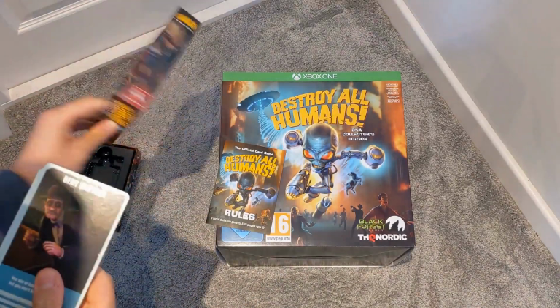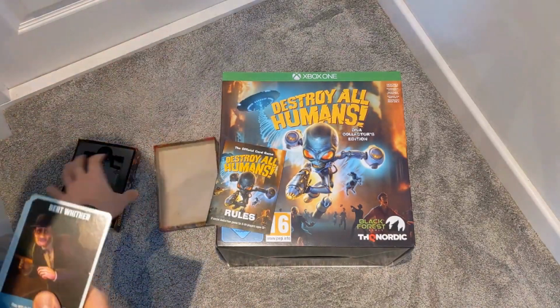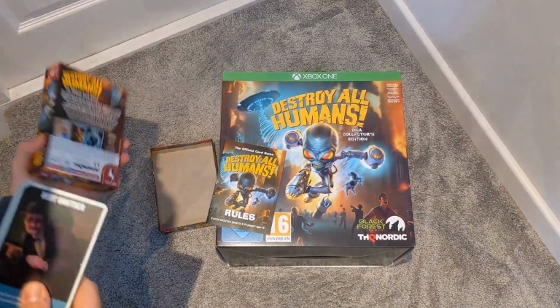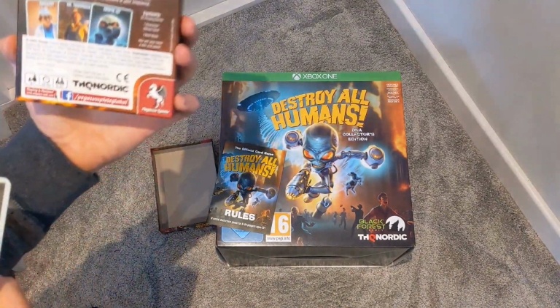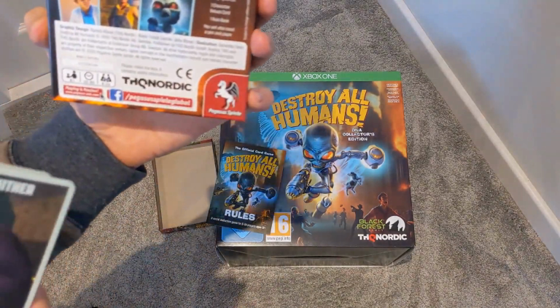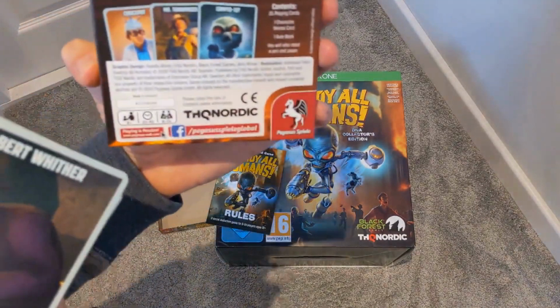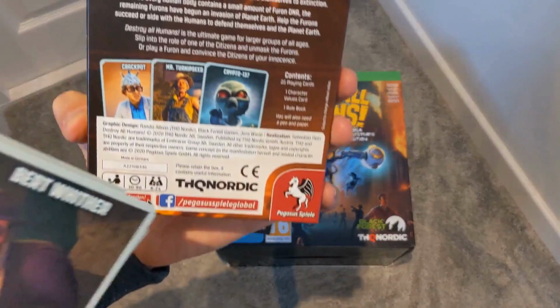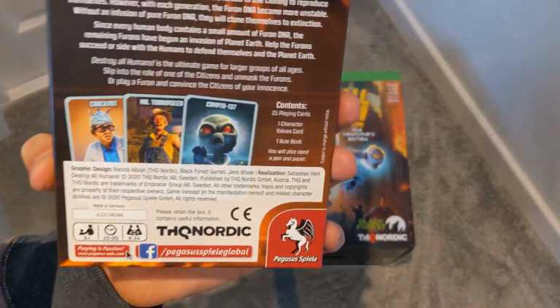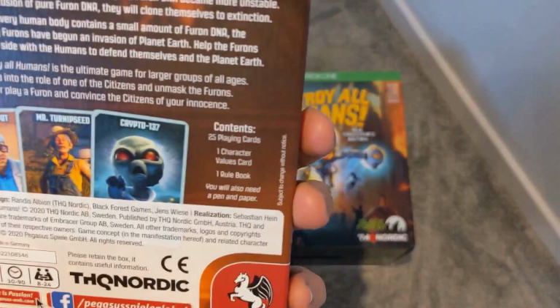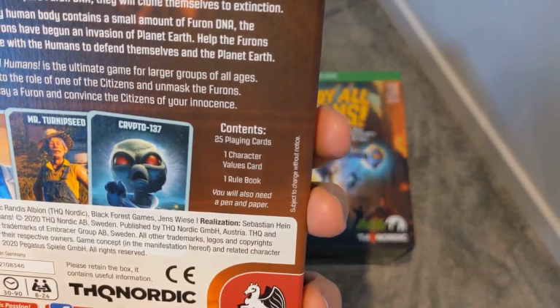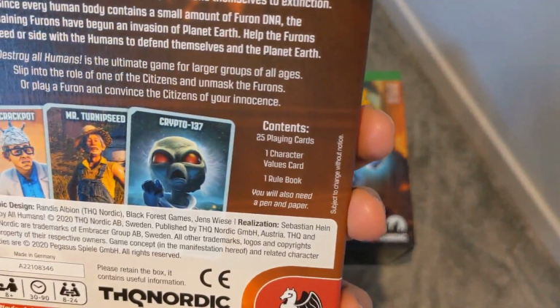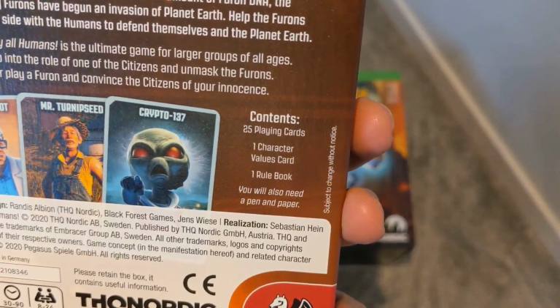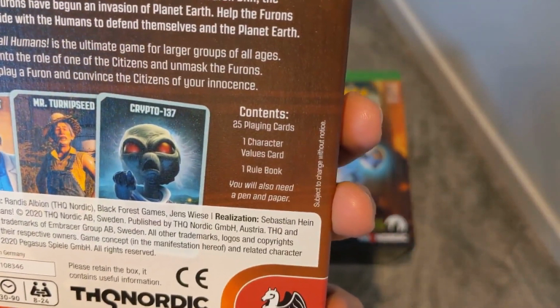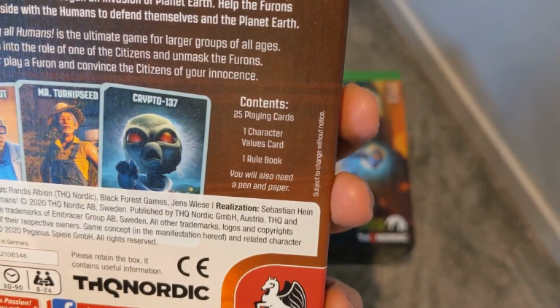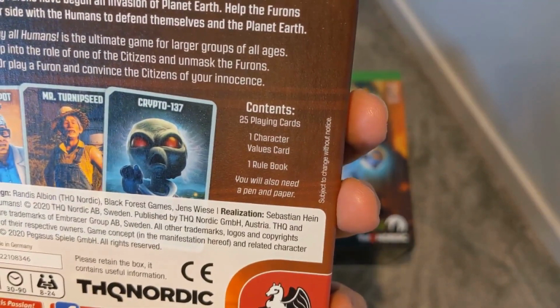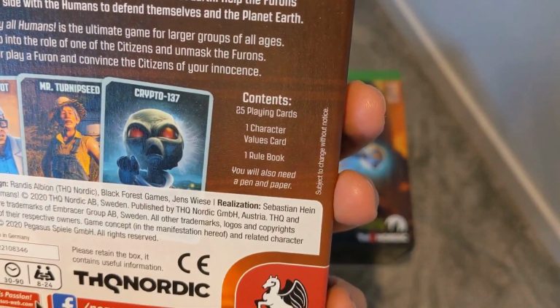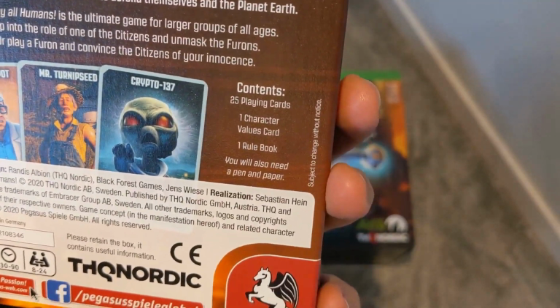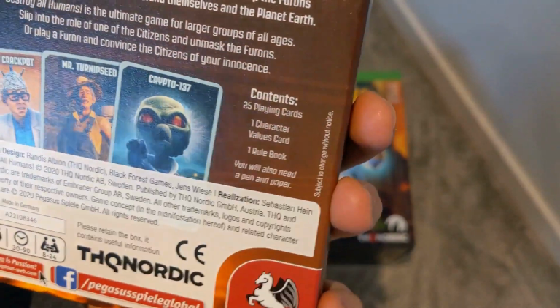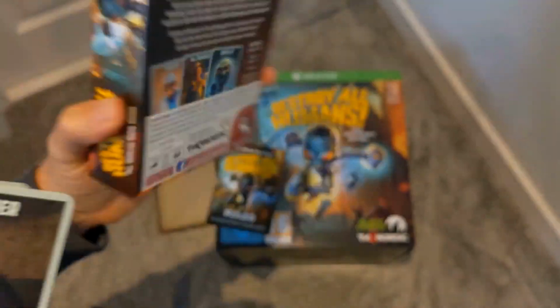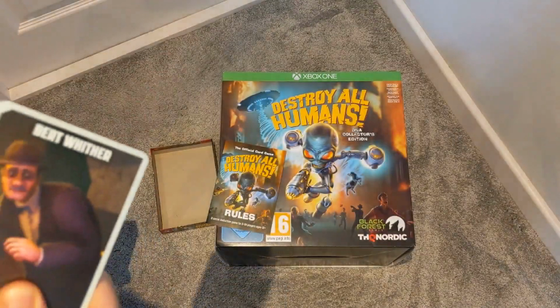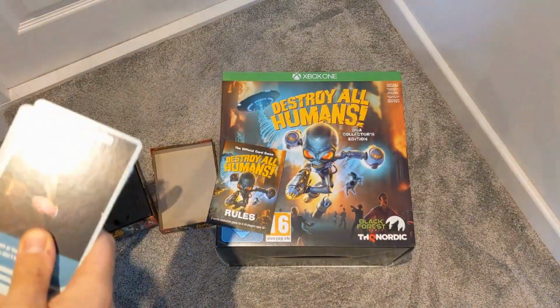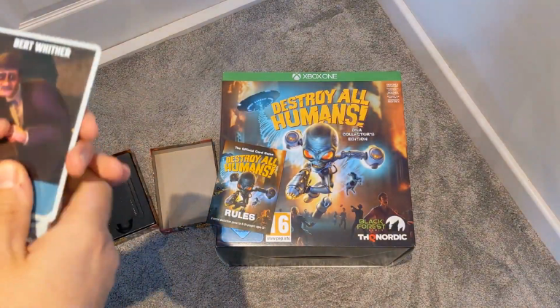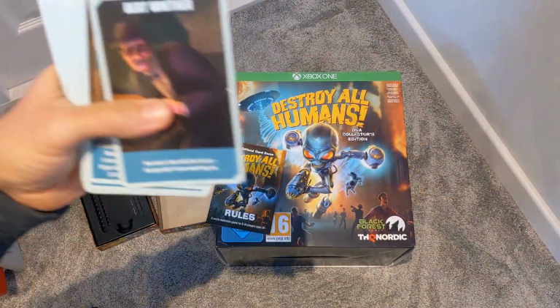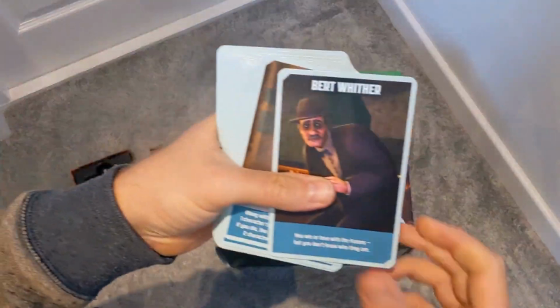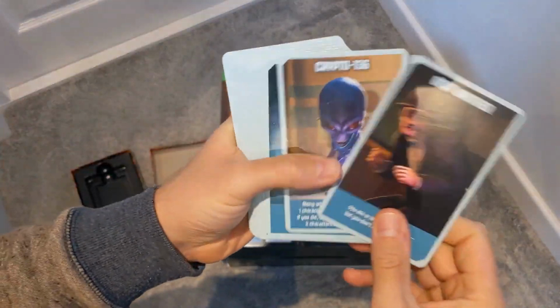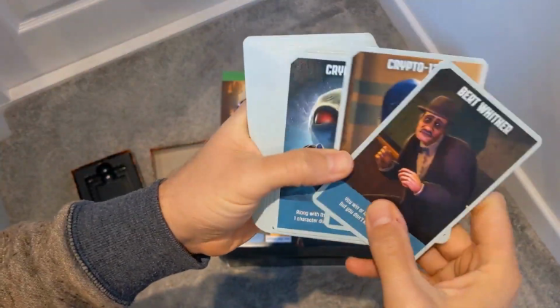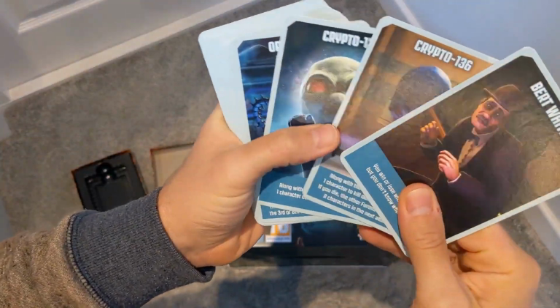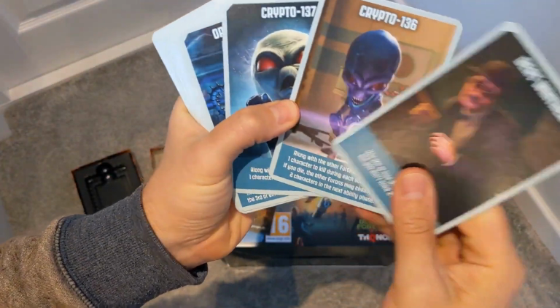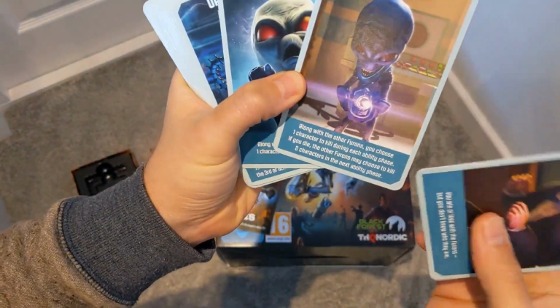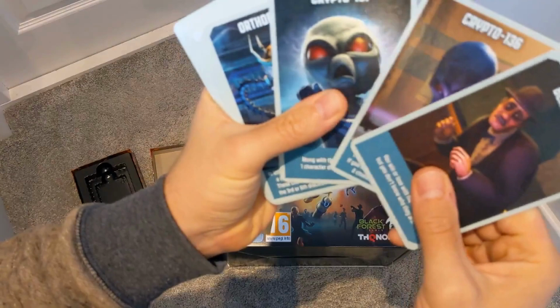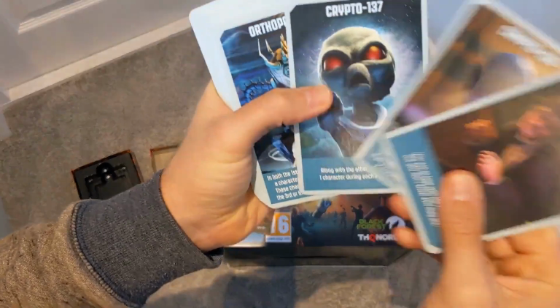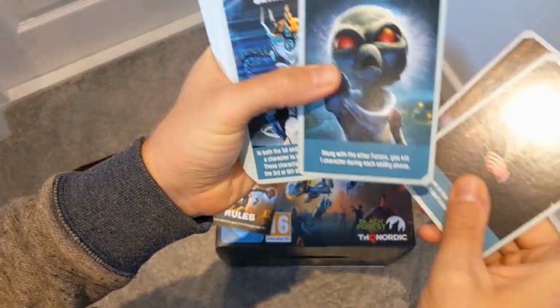We've got 25 different playing cards, a character values card, and a rules book. You'll need a pen and paper, you know, like the old board game. These are the cards — so you've got Crypto's.